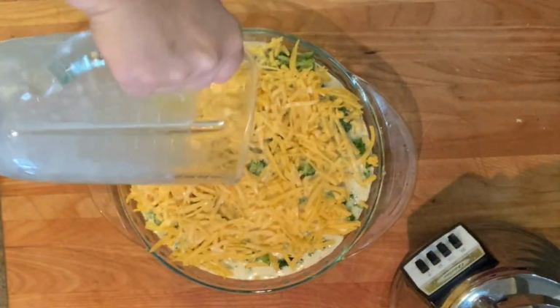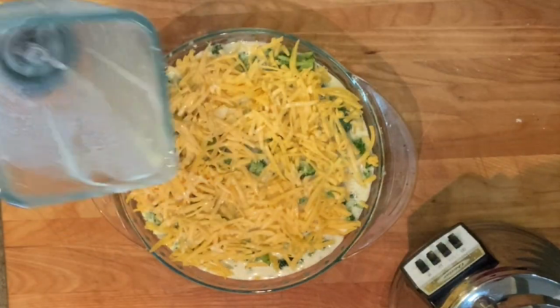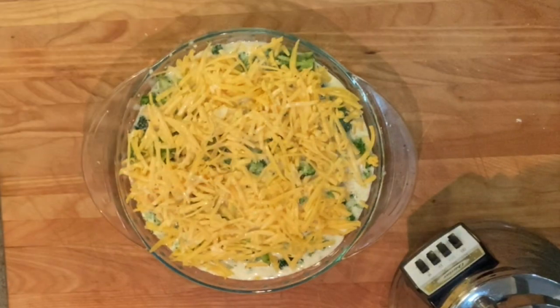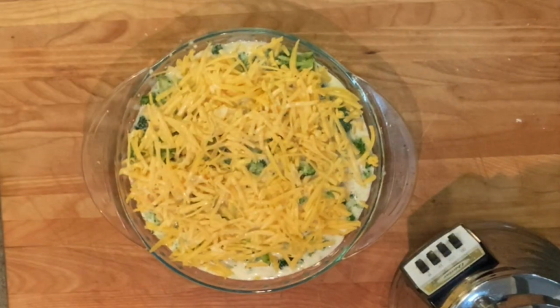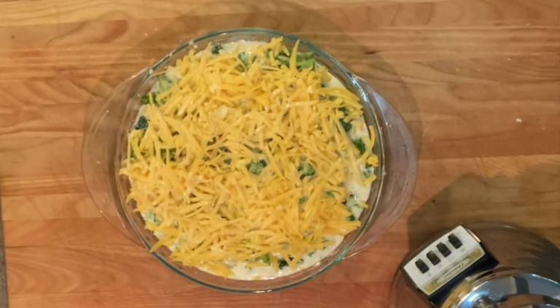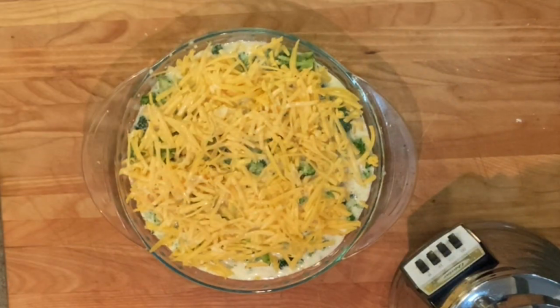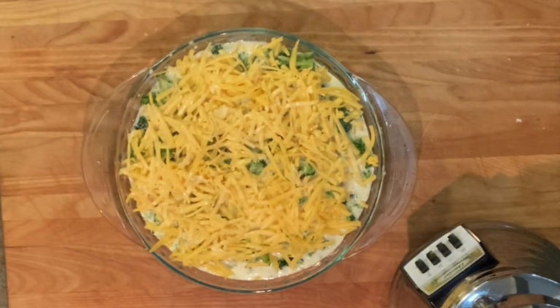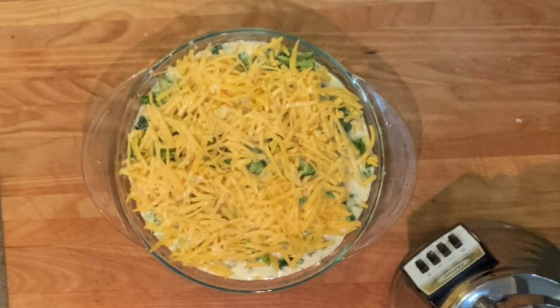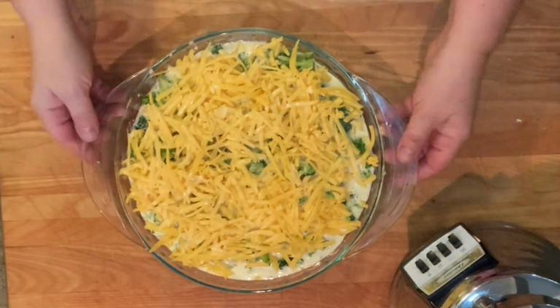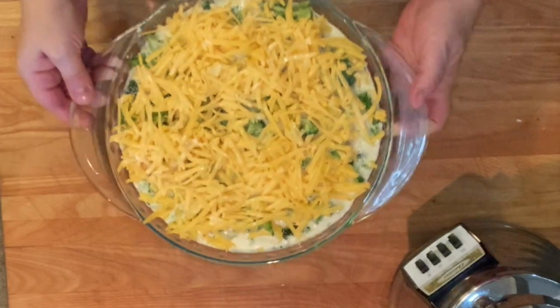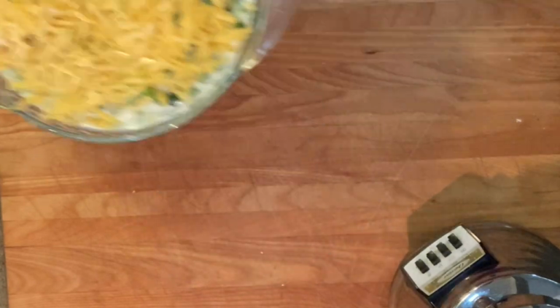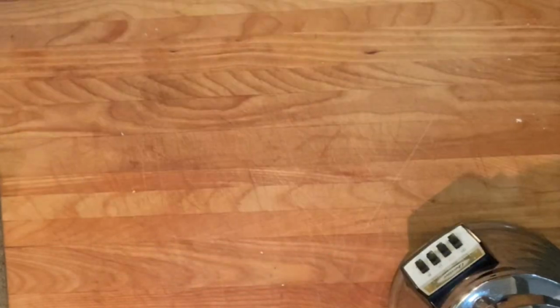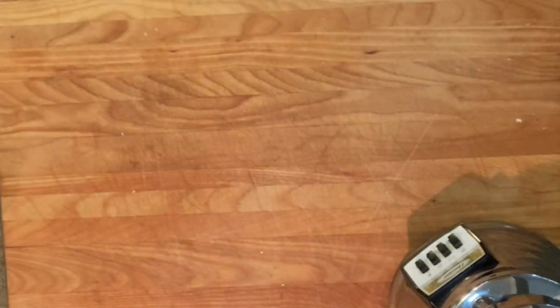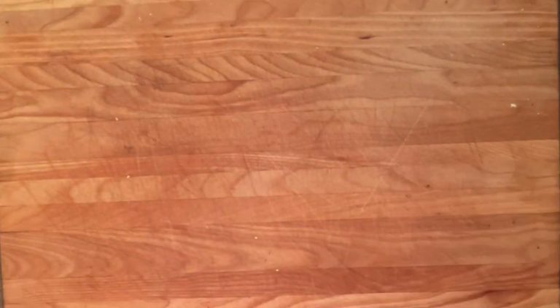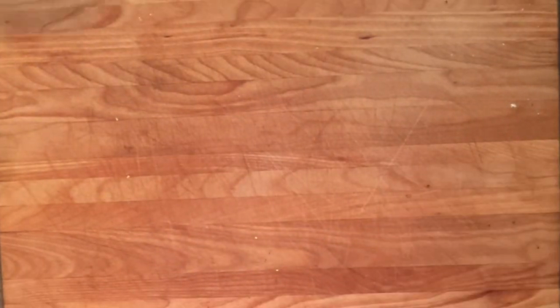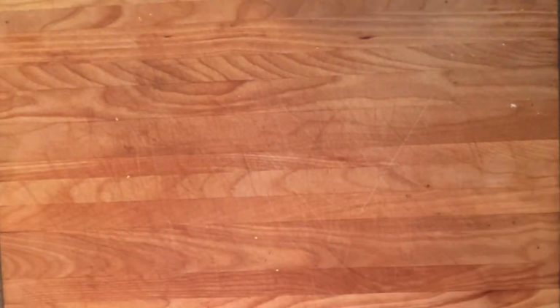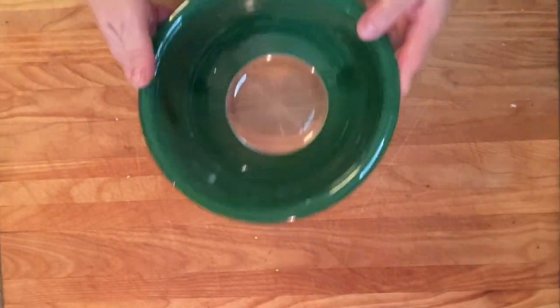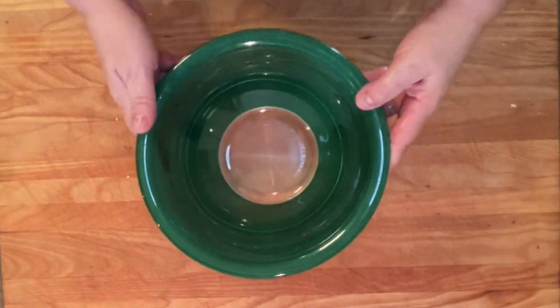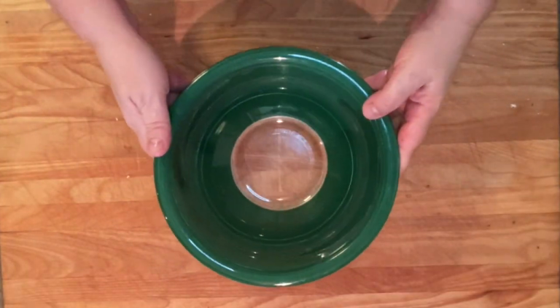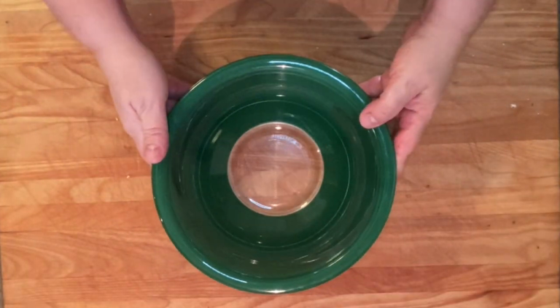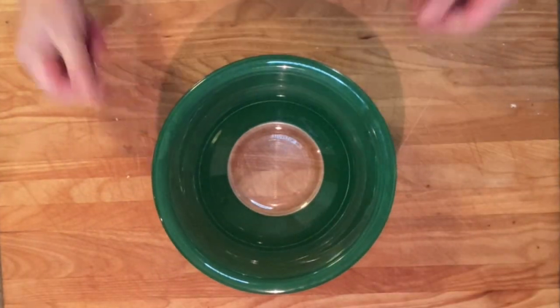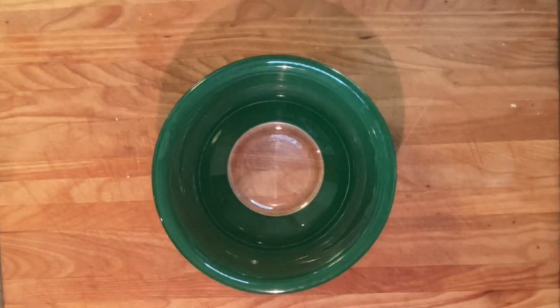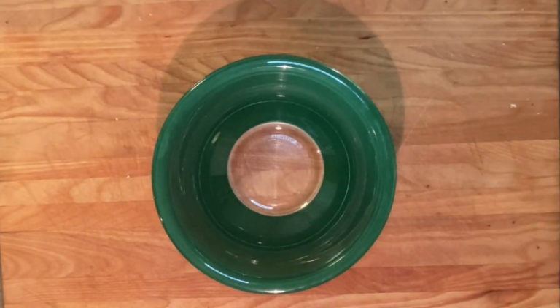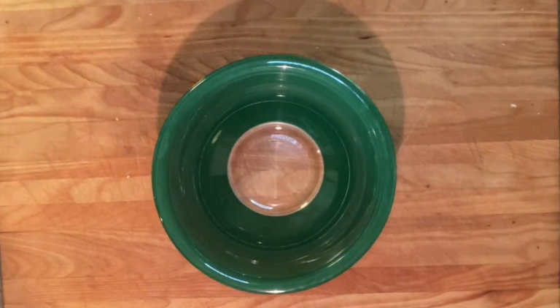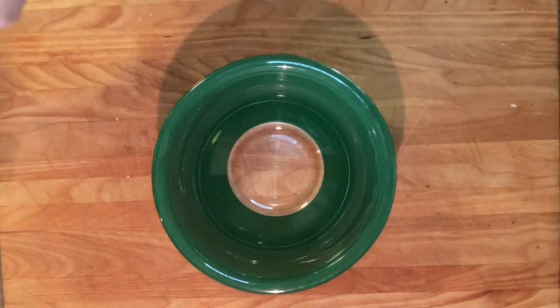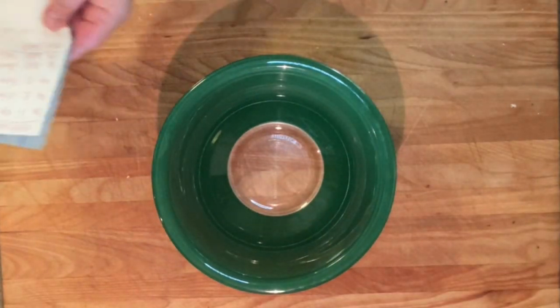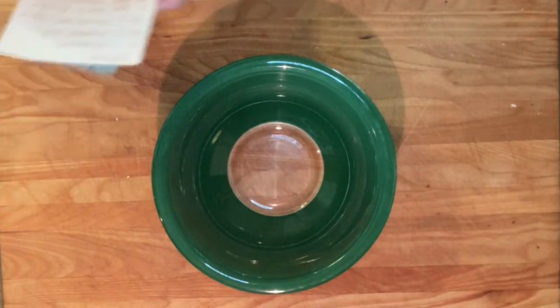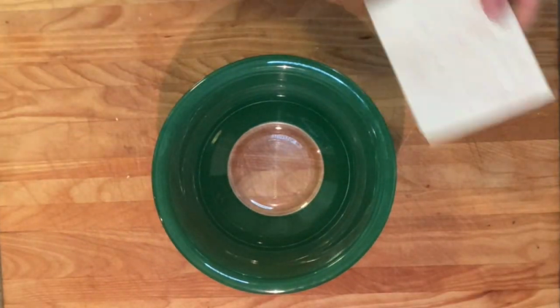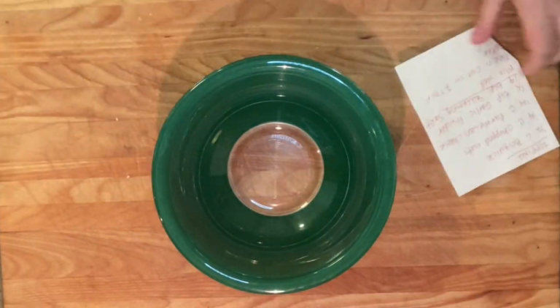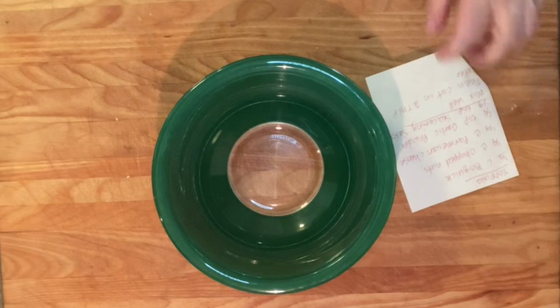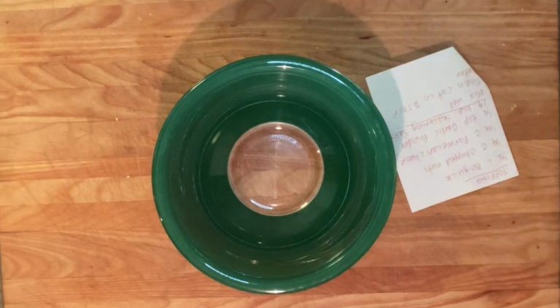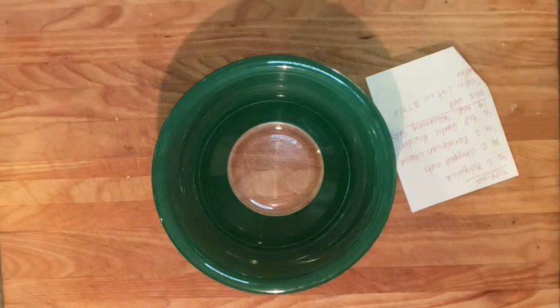Now pop it in the oven for 20 minutes. While your pie is baking, make the topping.